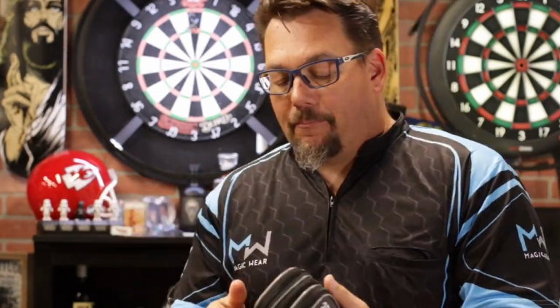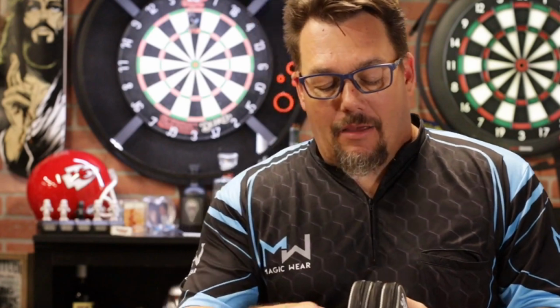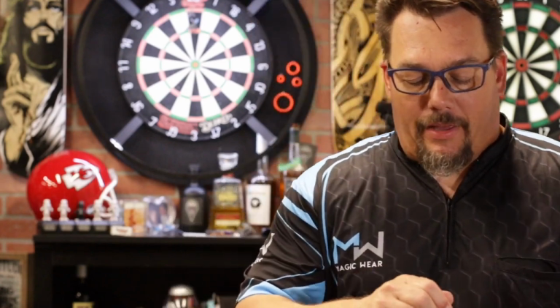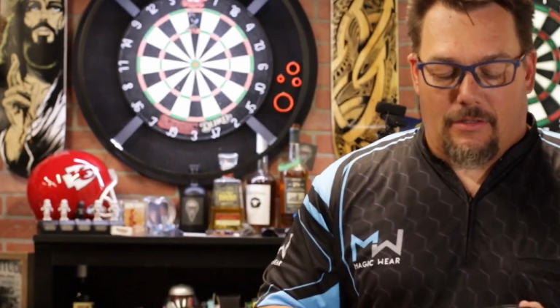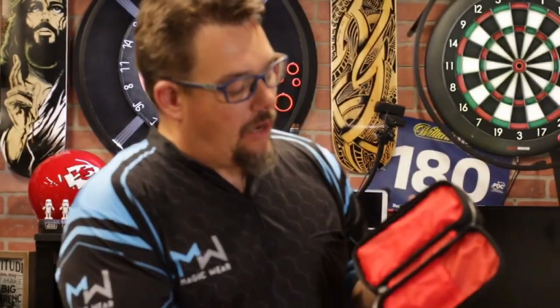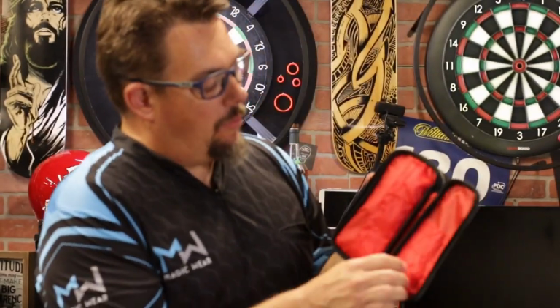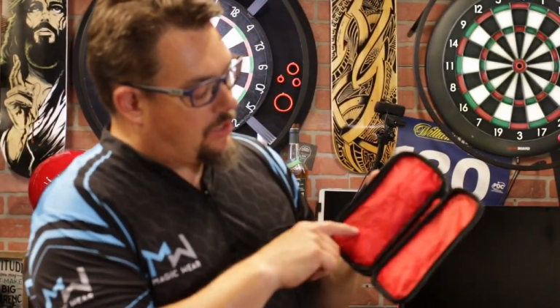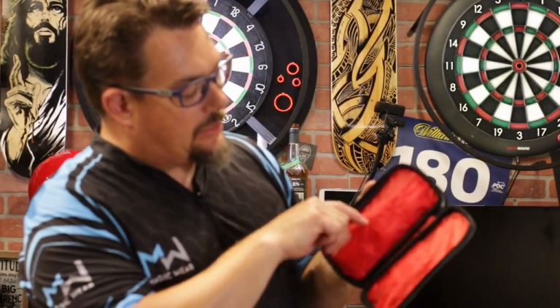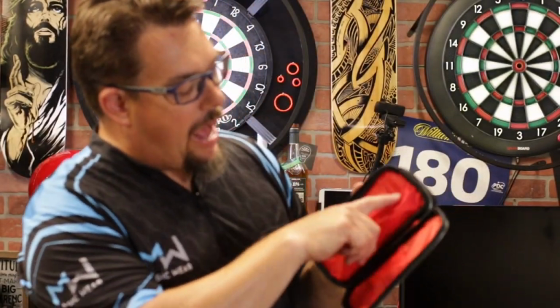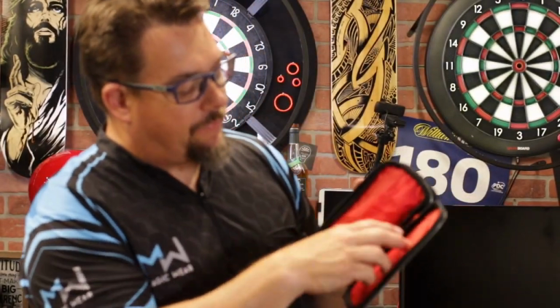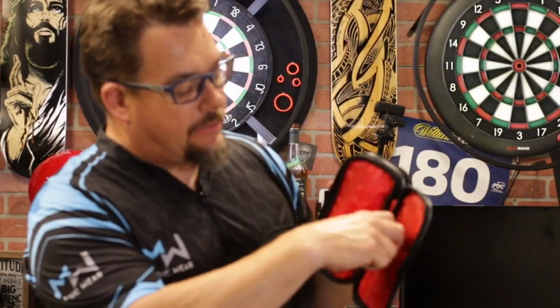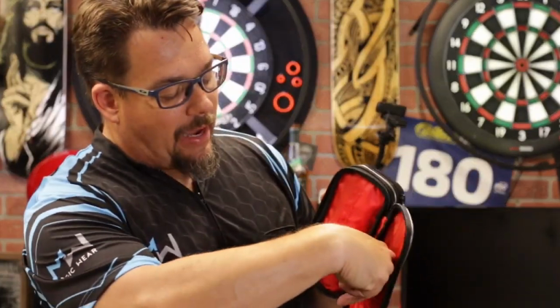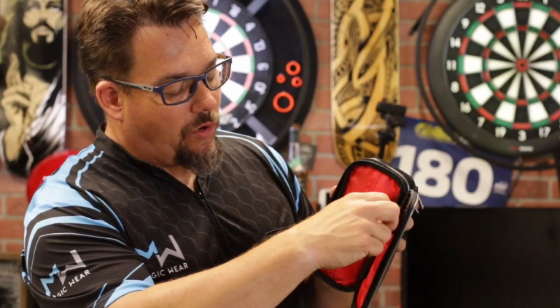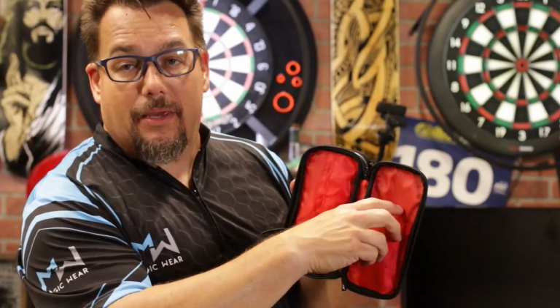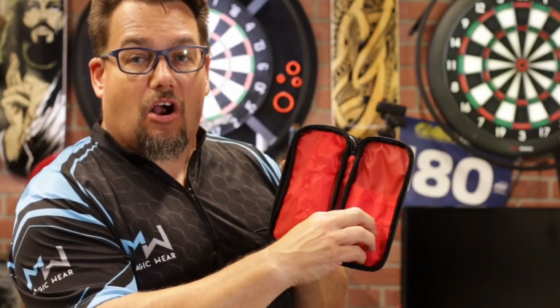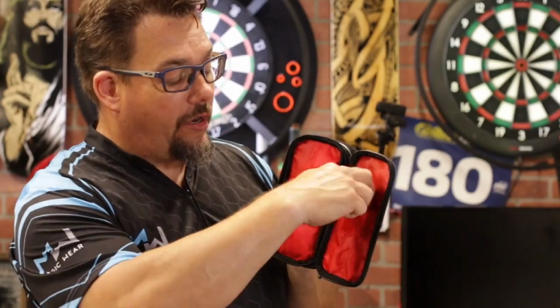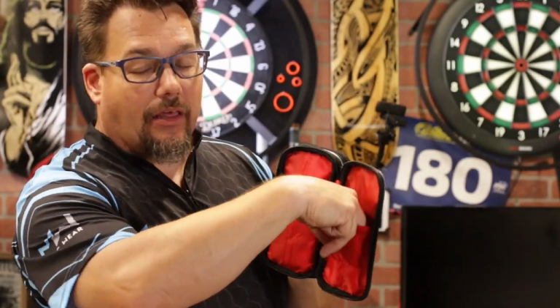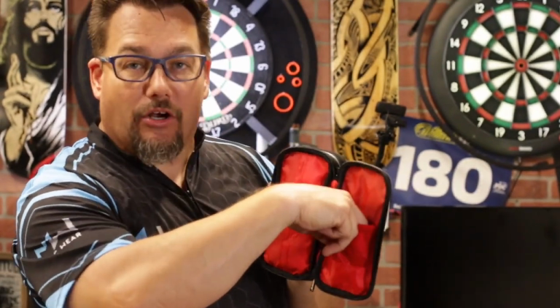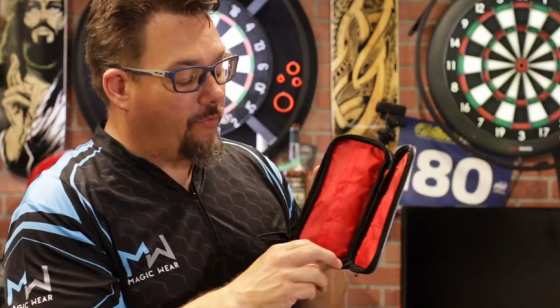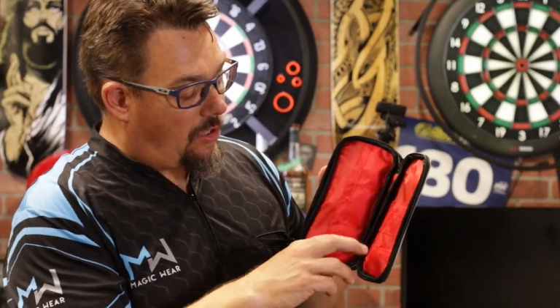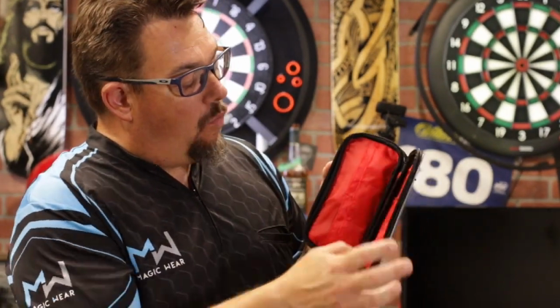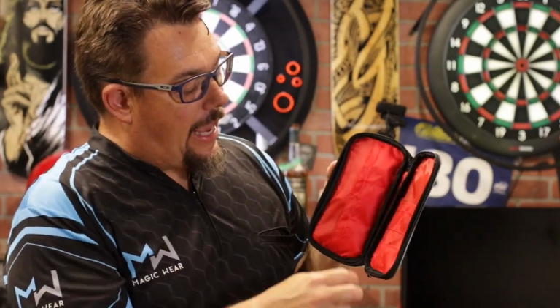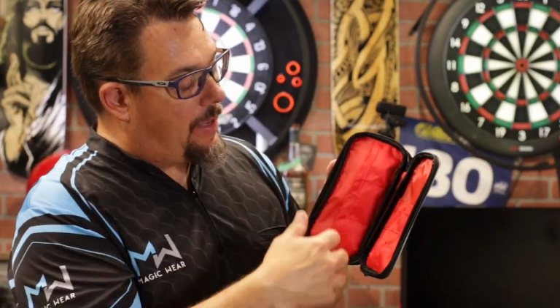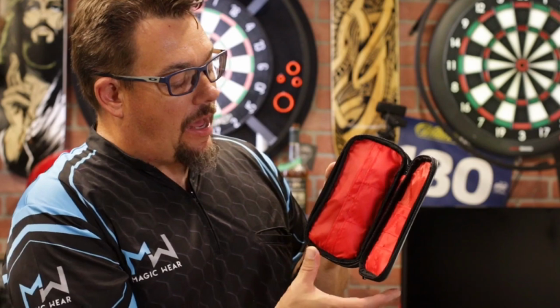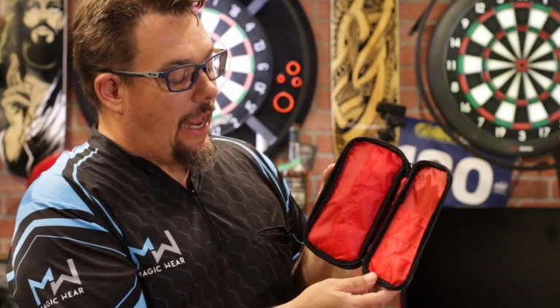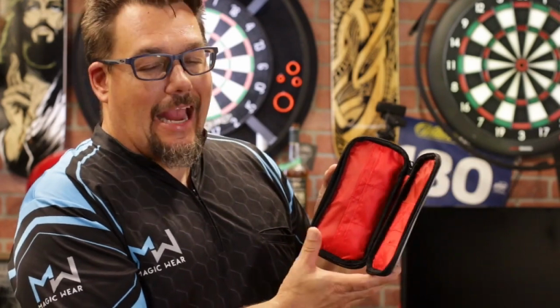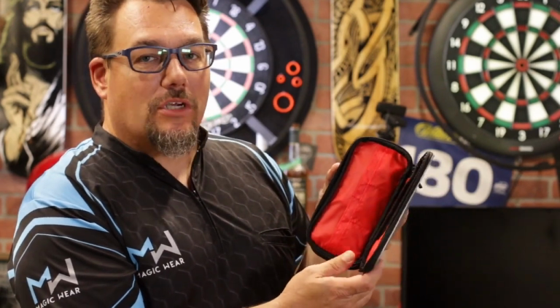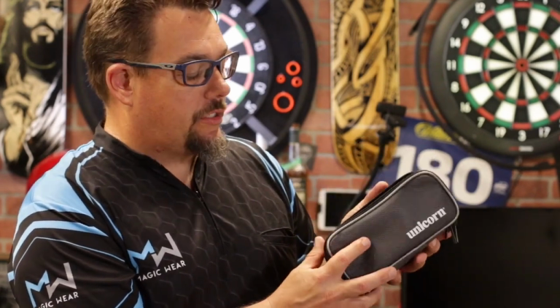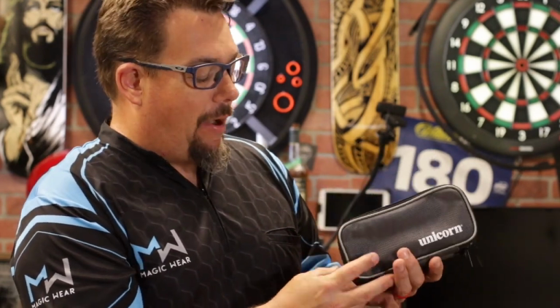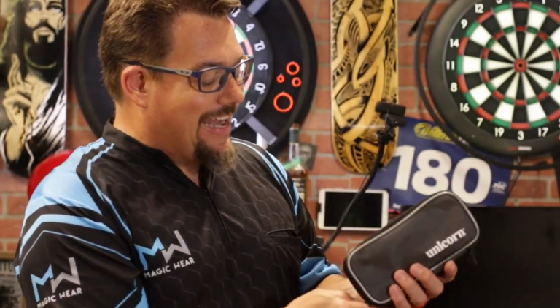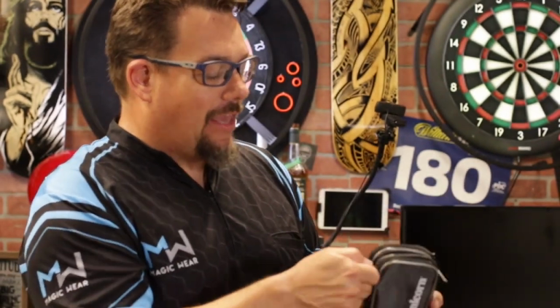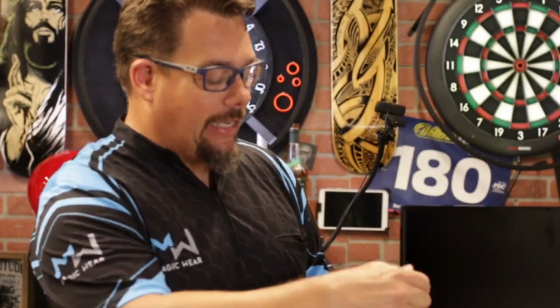The back compartment has a place for shafts and flights, and some extra storage — maybe a card if you've got a player's card for Darts Live, whatever the case may be. You've got an area to carry more darts paraphernalia that you might need.